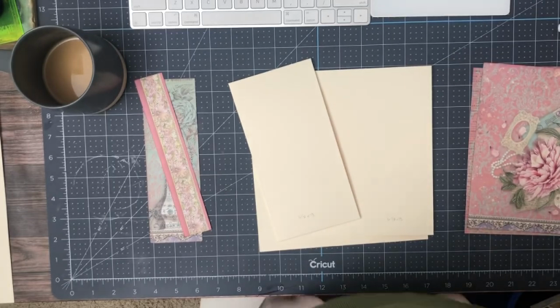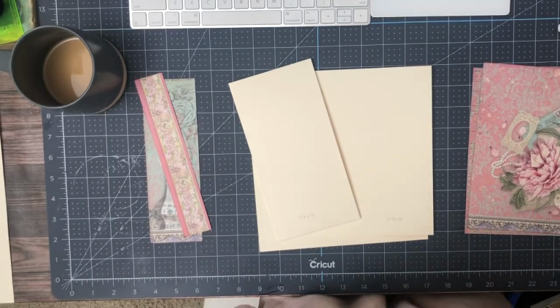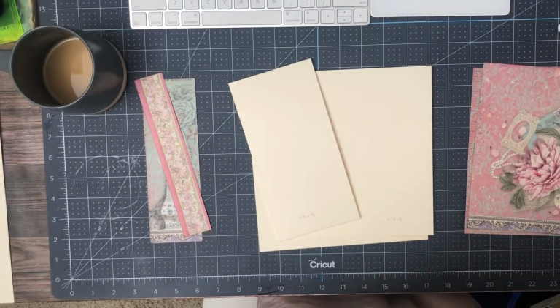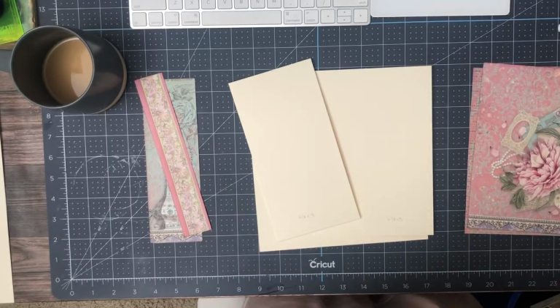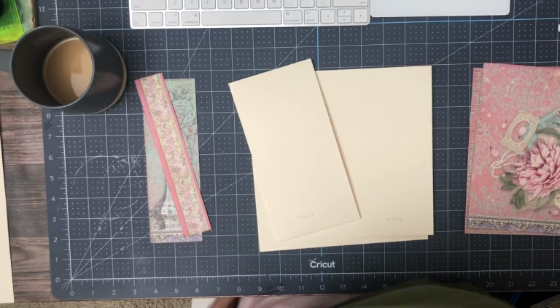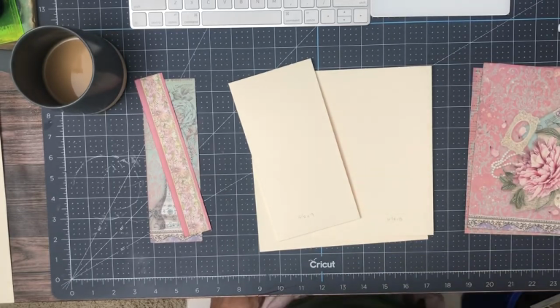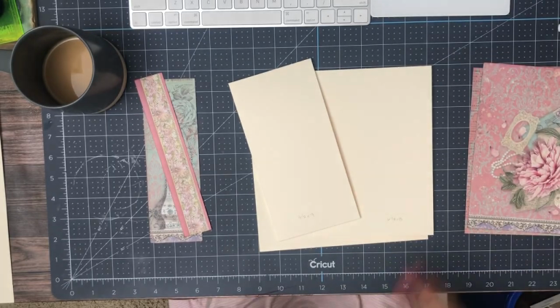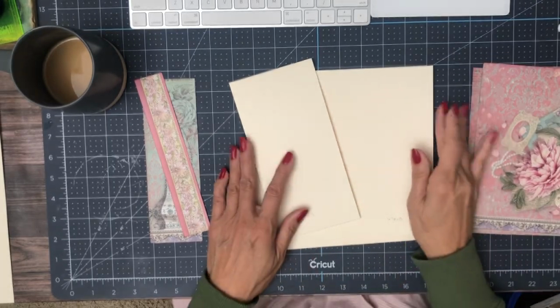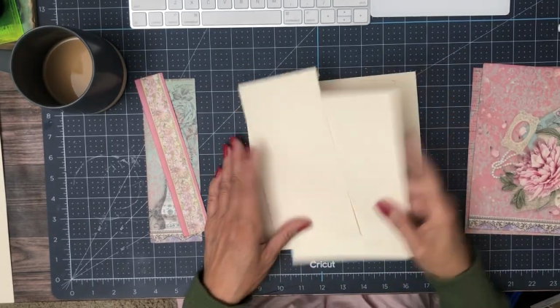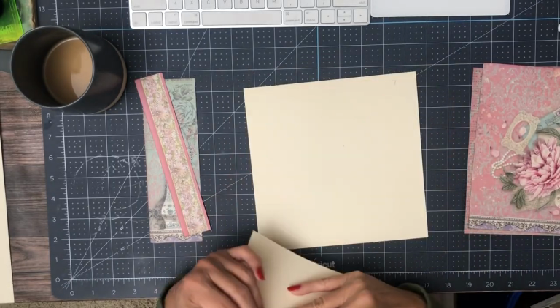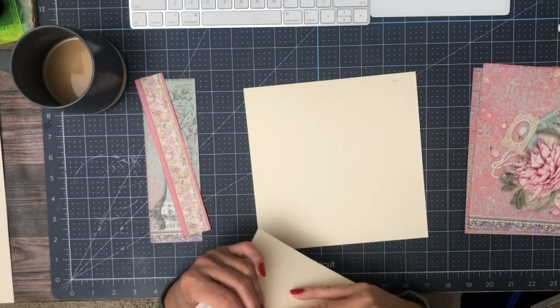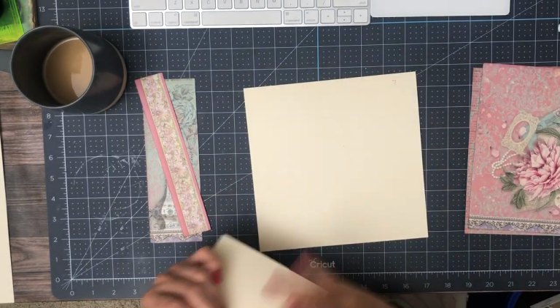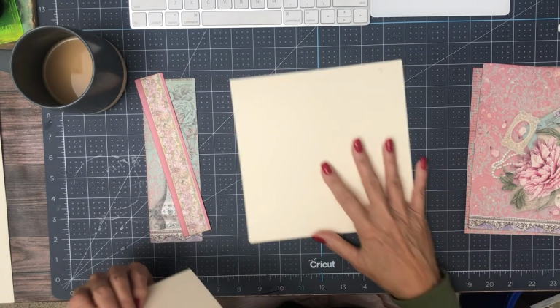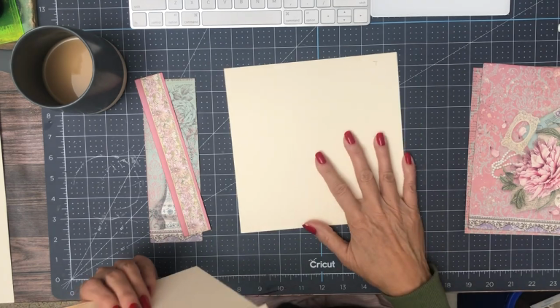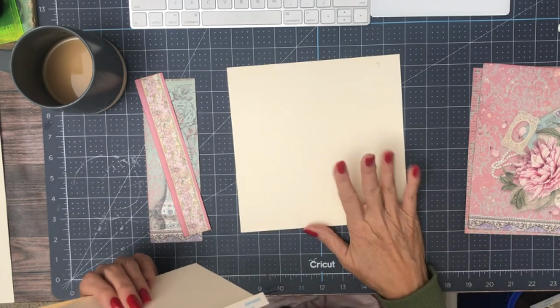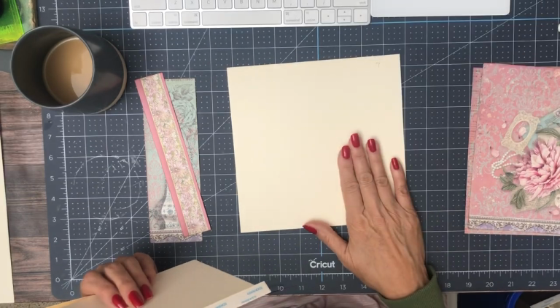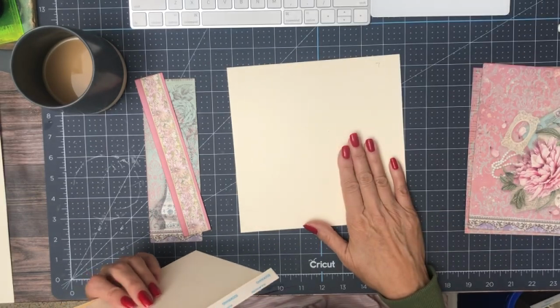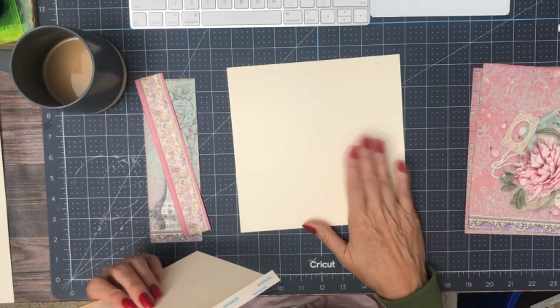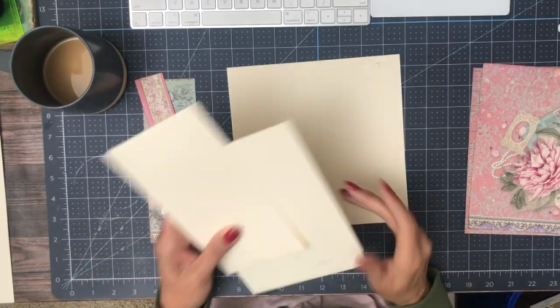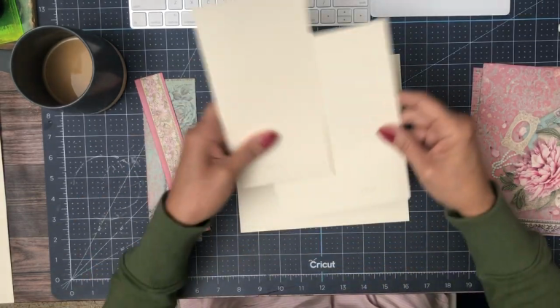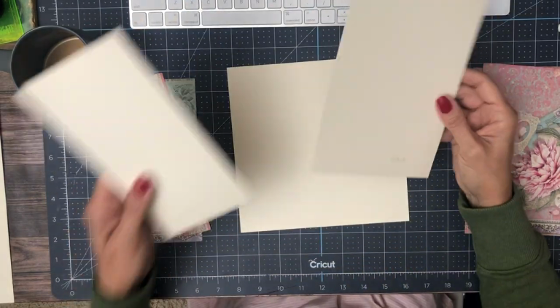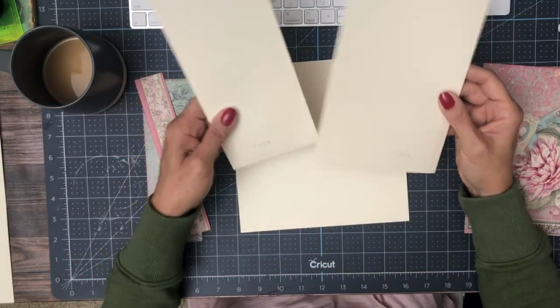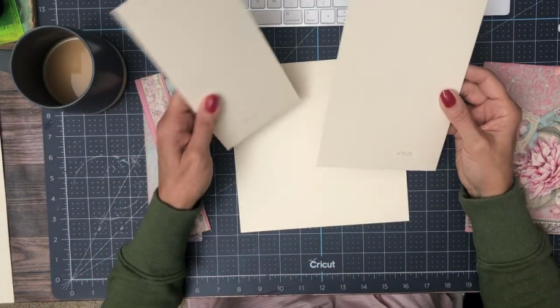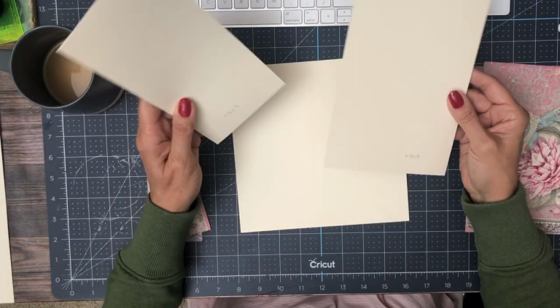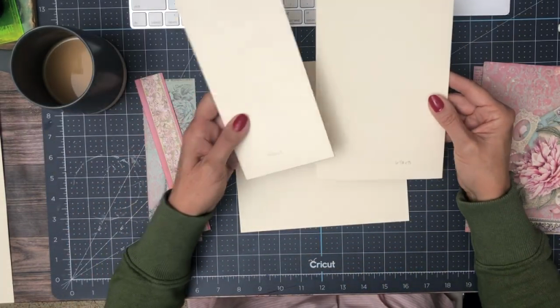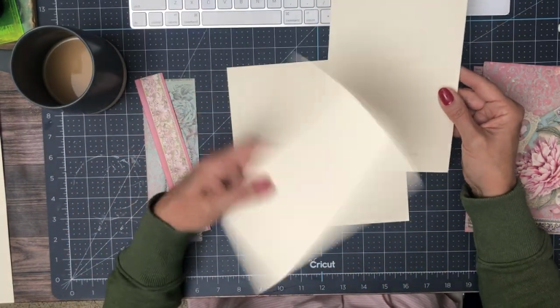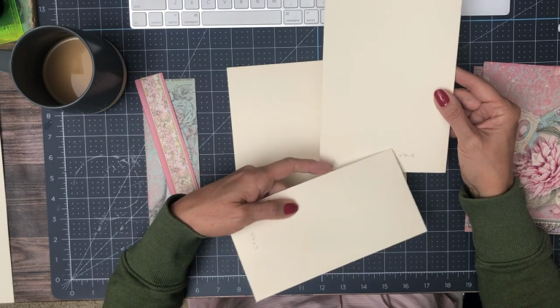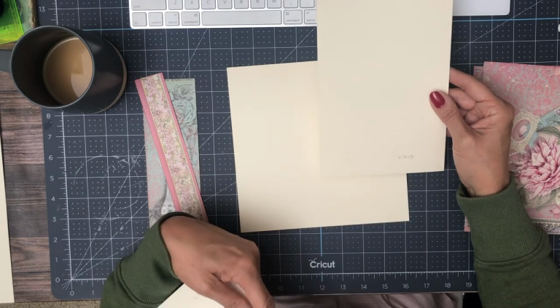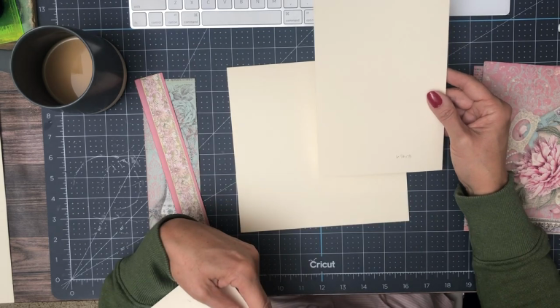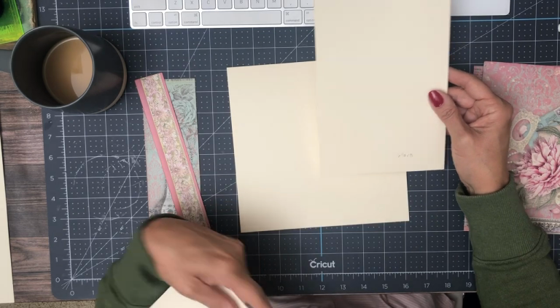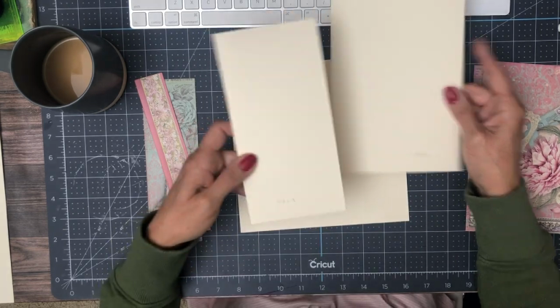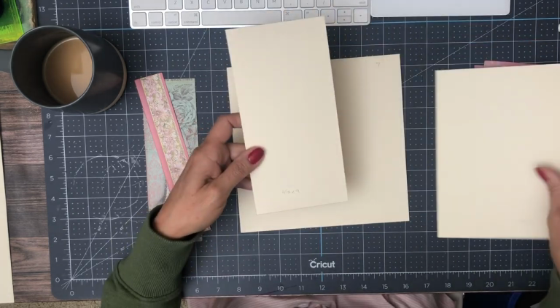Hey everyone, it's Daphne from Scrap and Create and we're working on page seven — page seven of Rose Perfume. We have two elements: a pocket and a flap, and I'll start with the pocket.